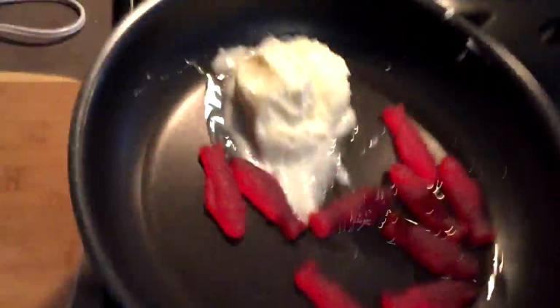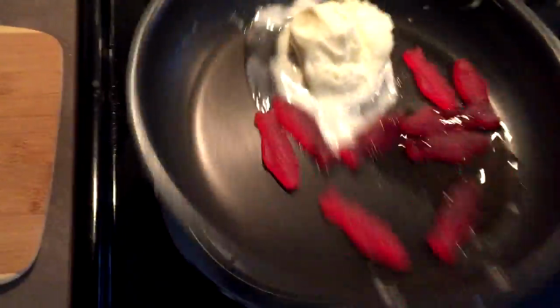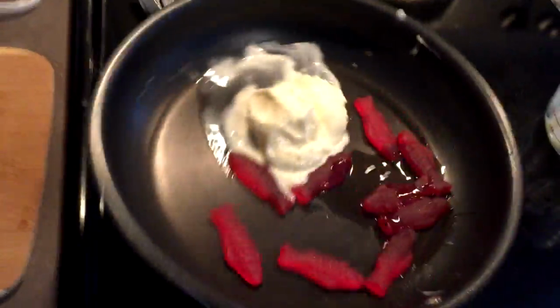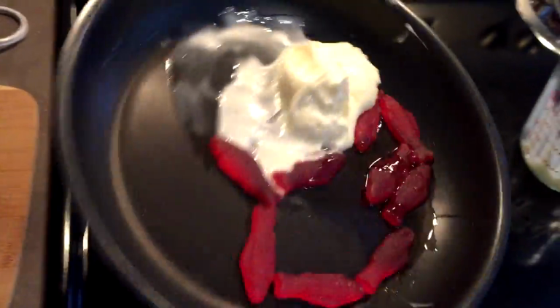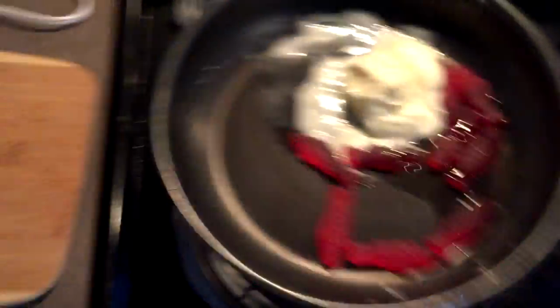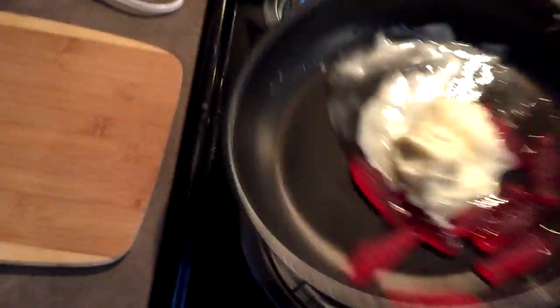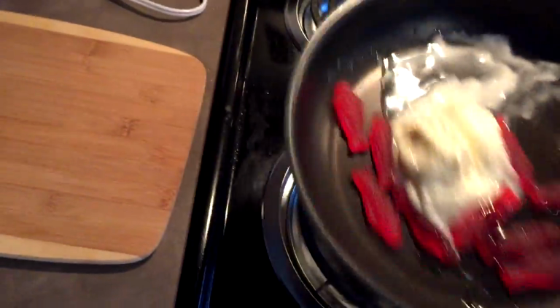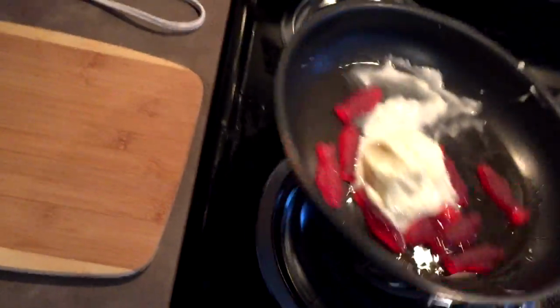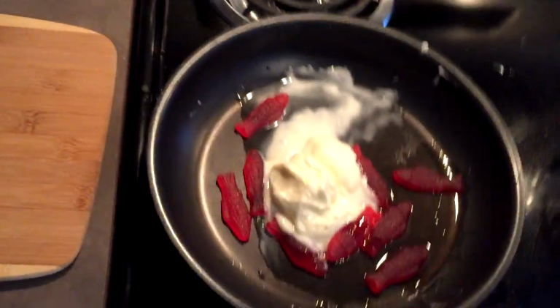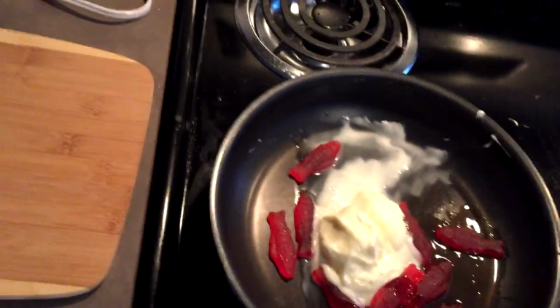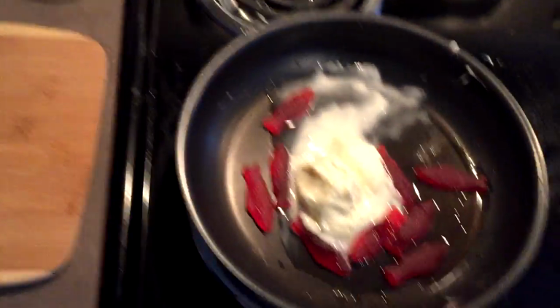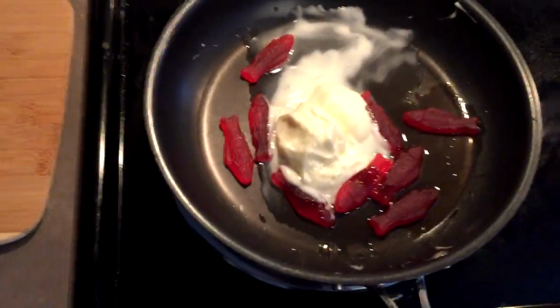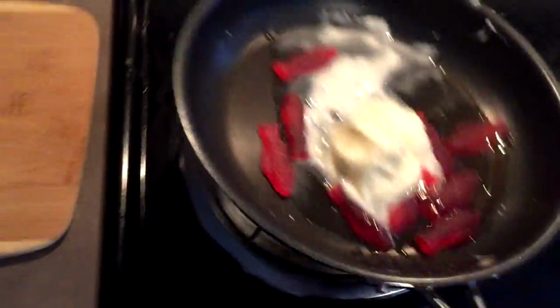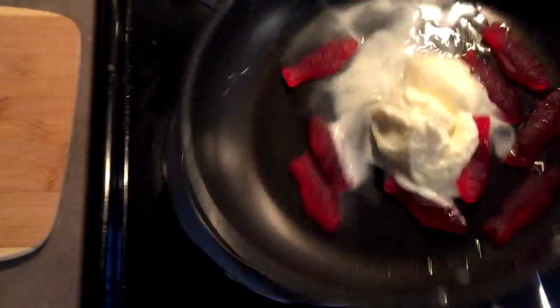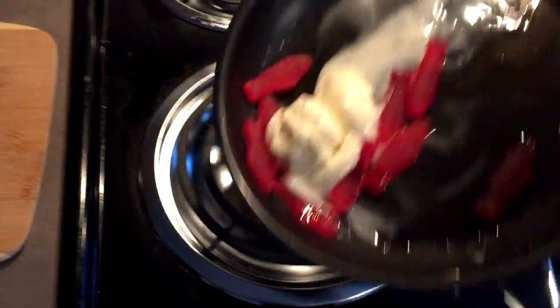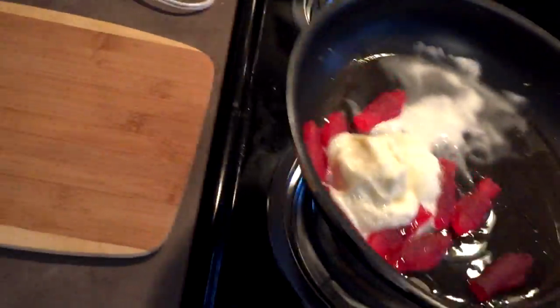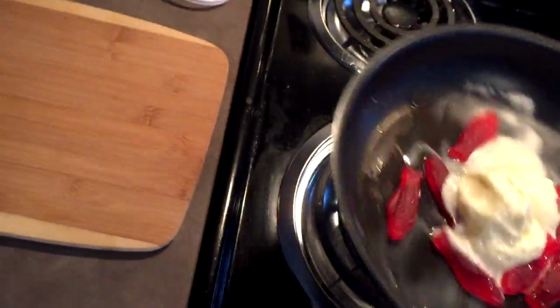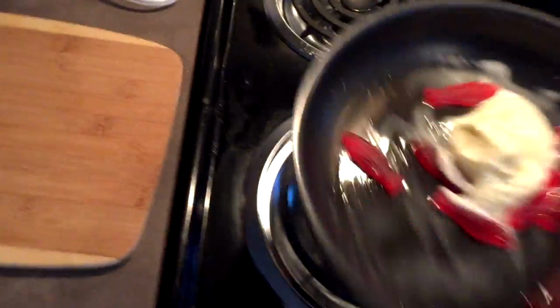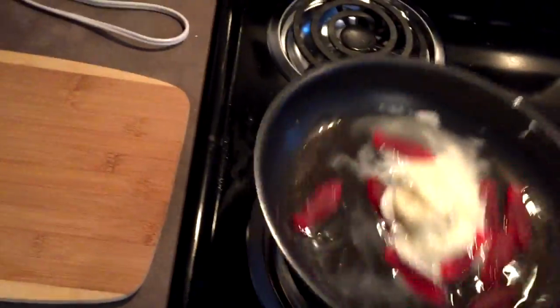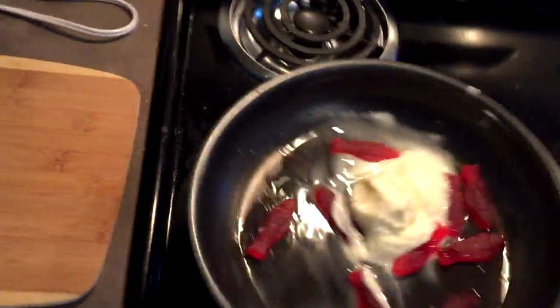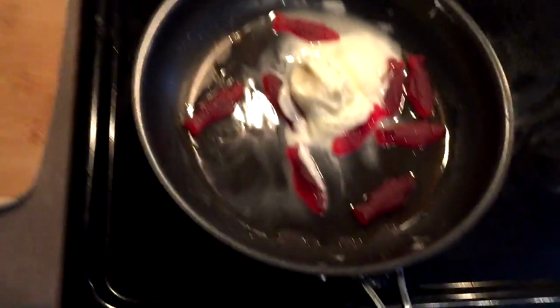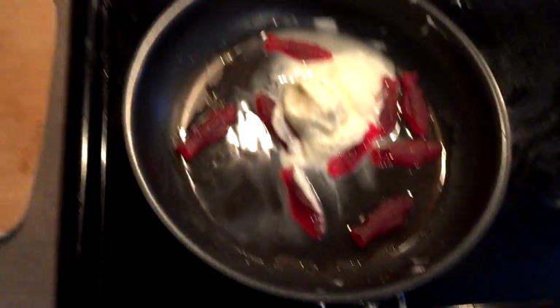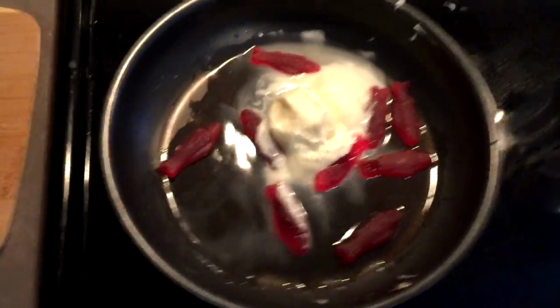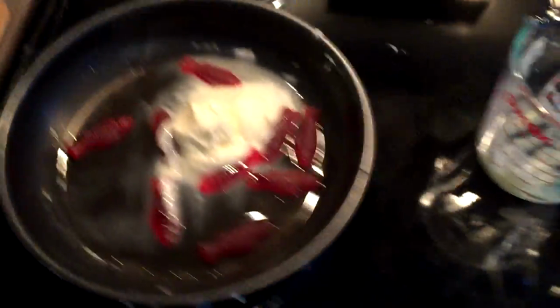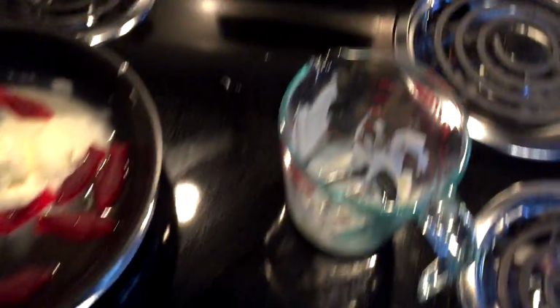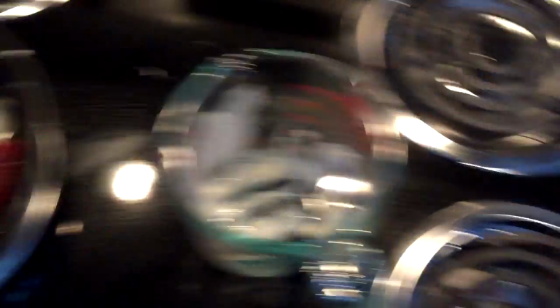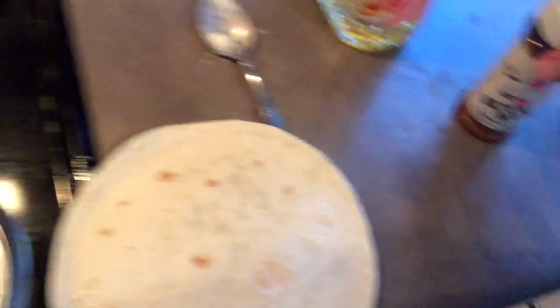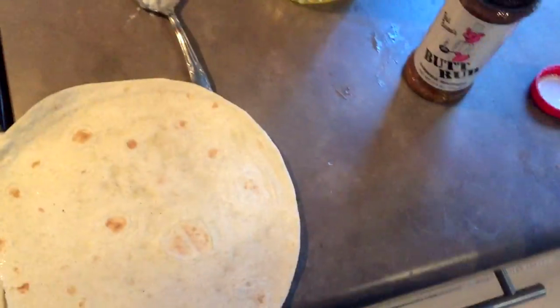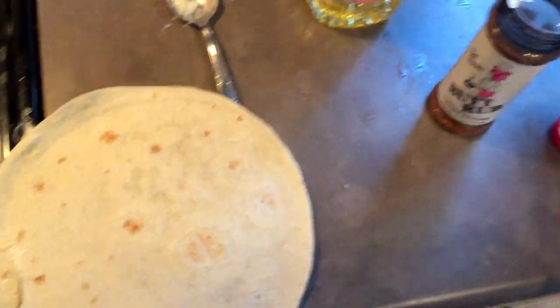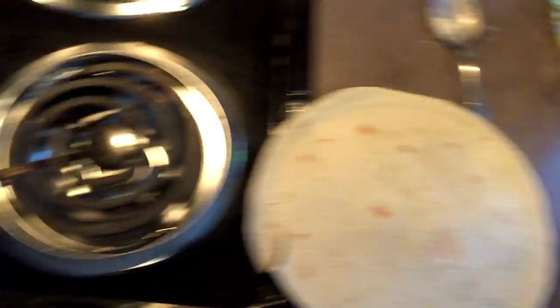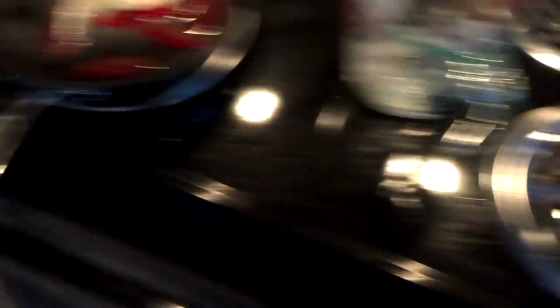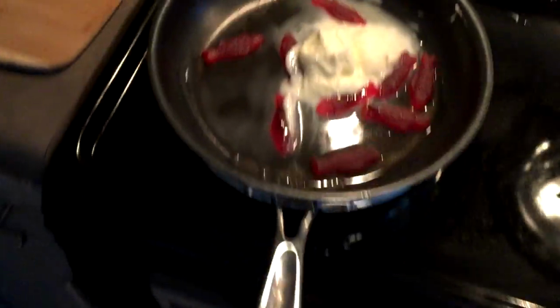Stir it up a little bit. Make sure it's nice and good. You don't want it to stick to the pan. I'm gonna make sure that fish is nice and buttery. Then what I like to do is get my butt rubs and add a little bit of that — just a little bit.